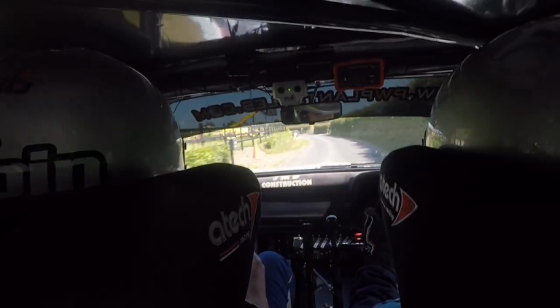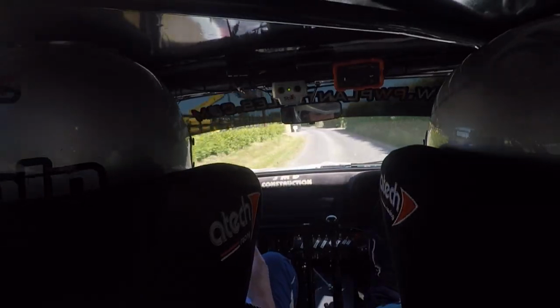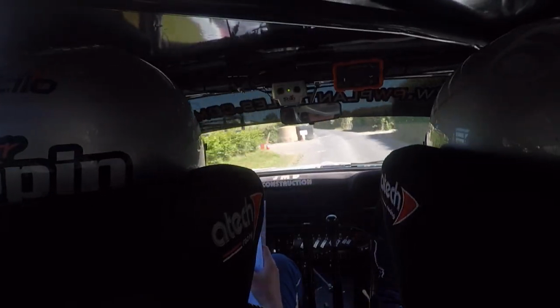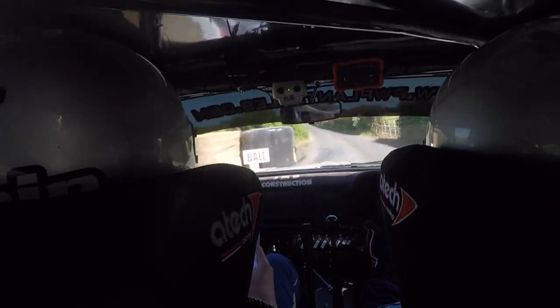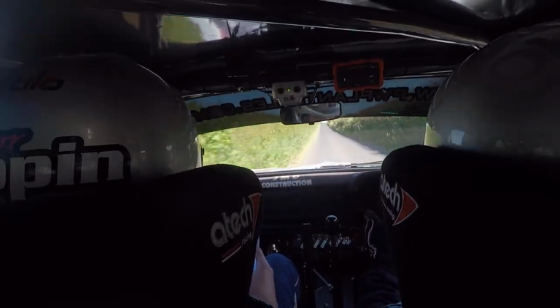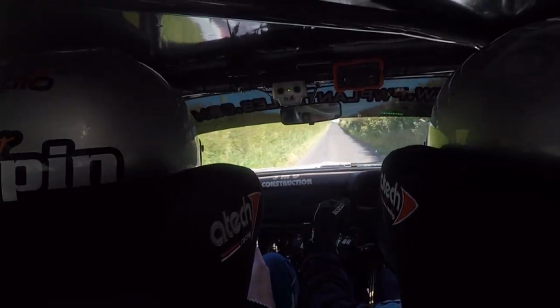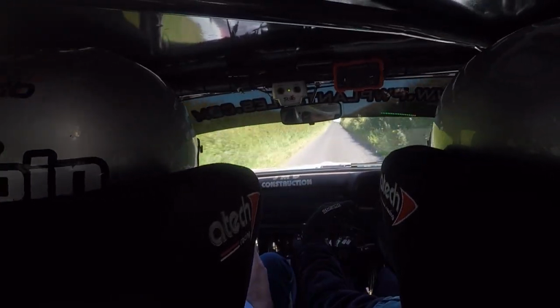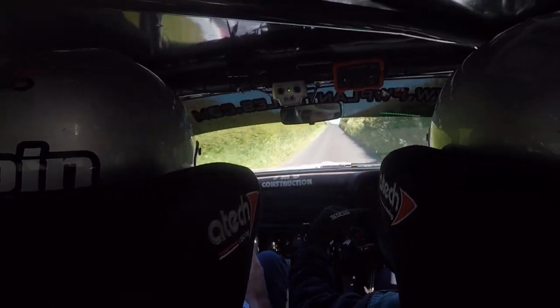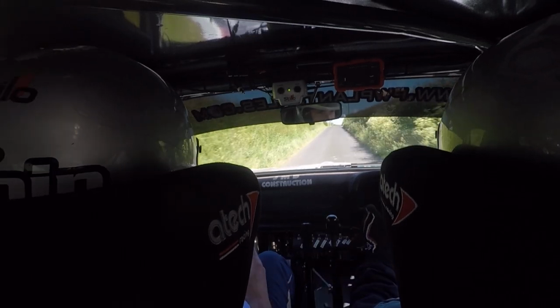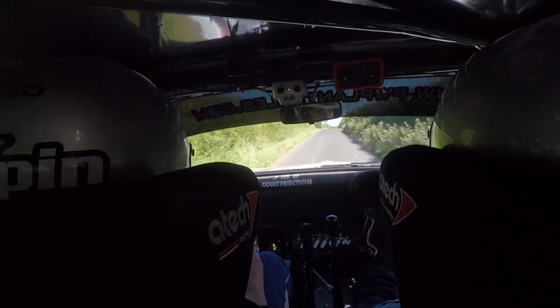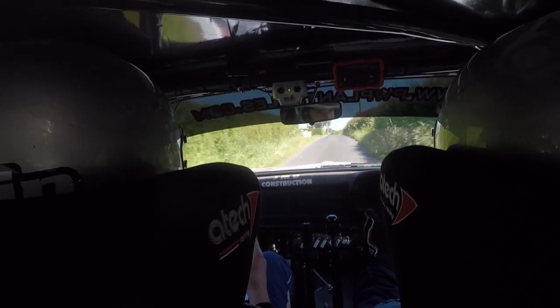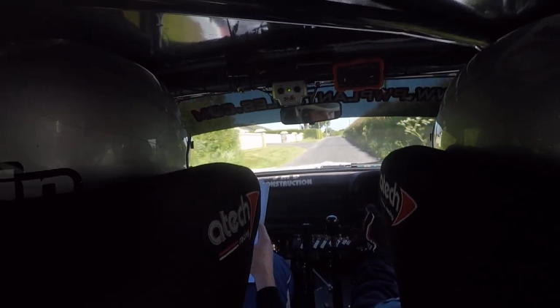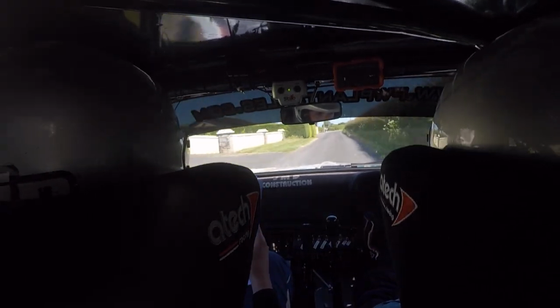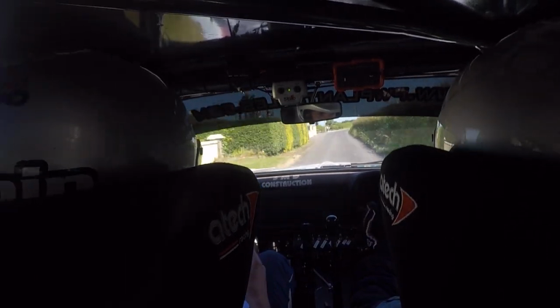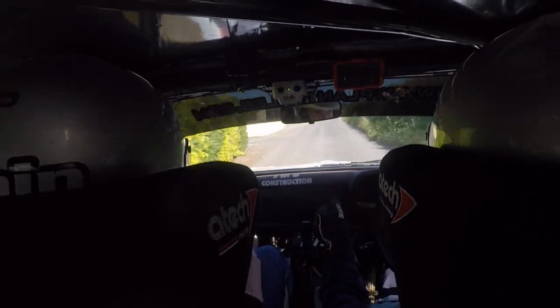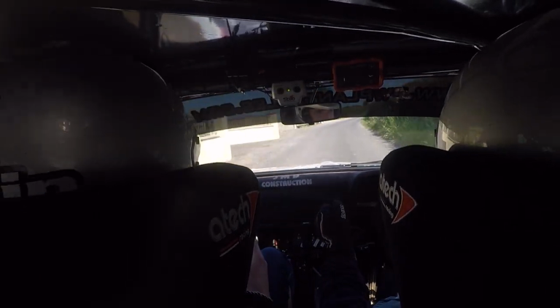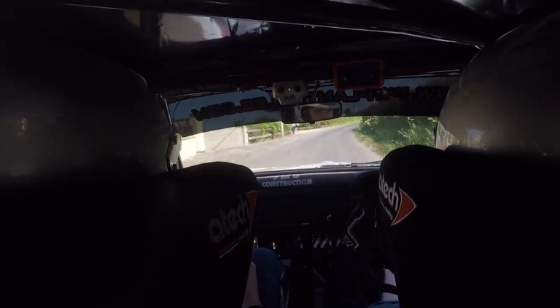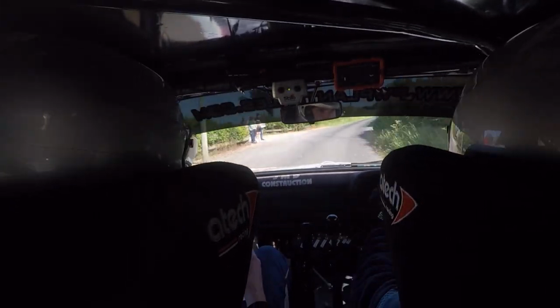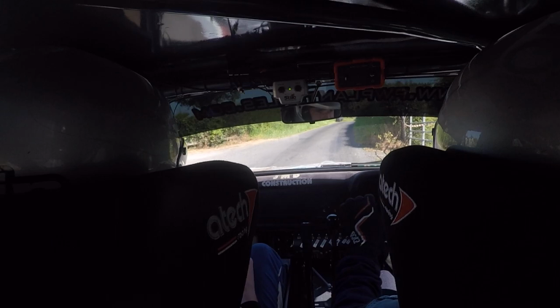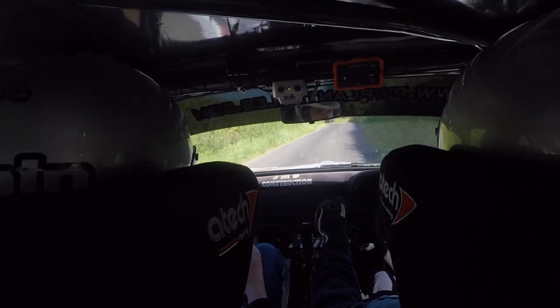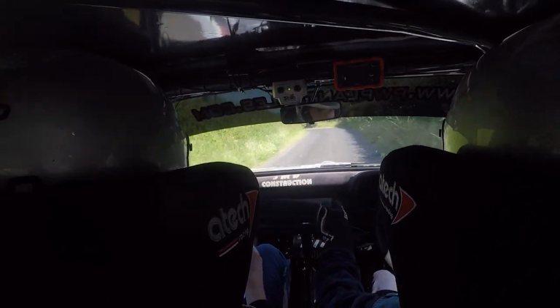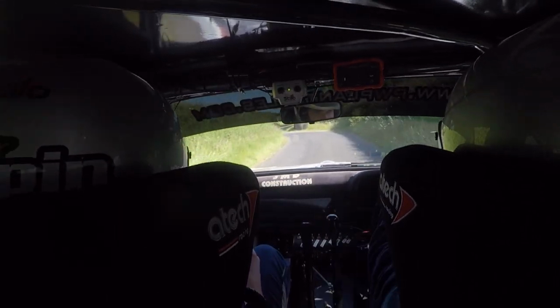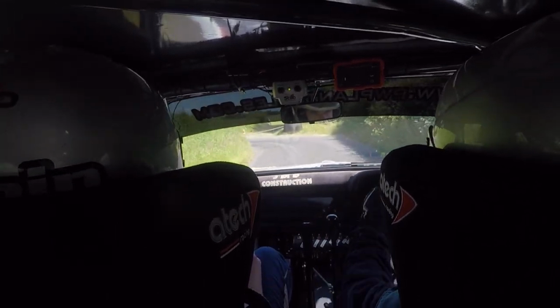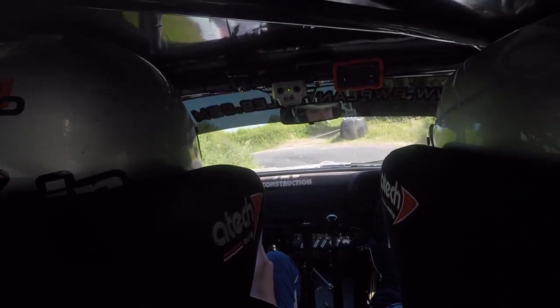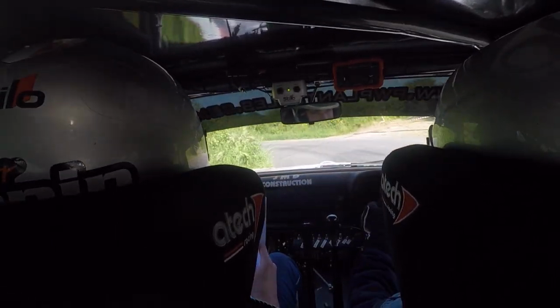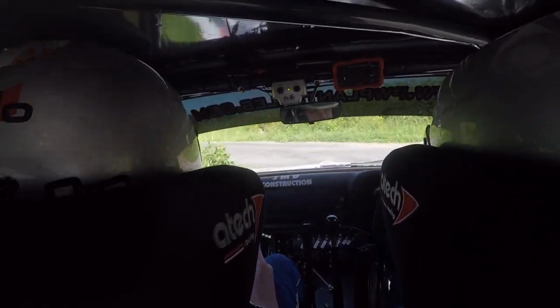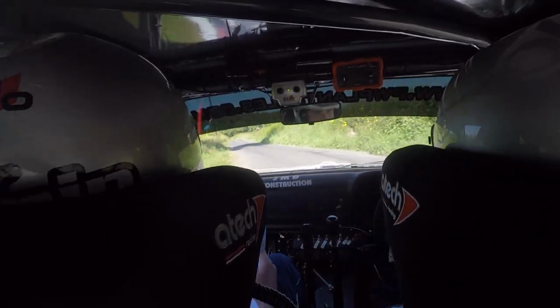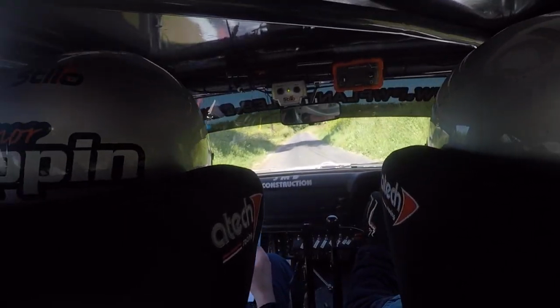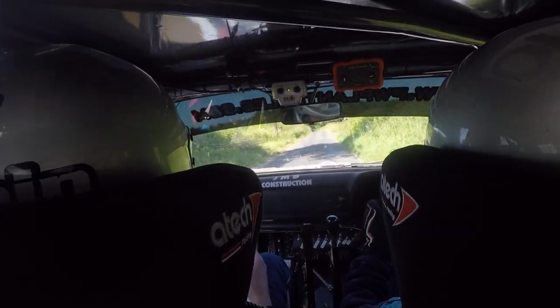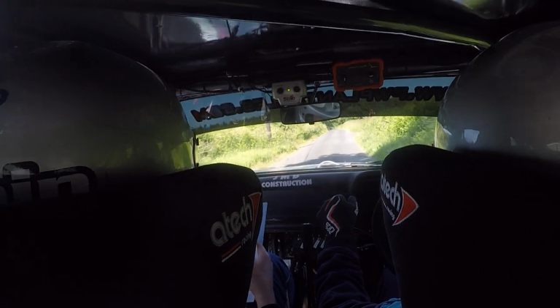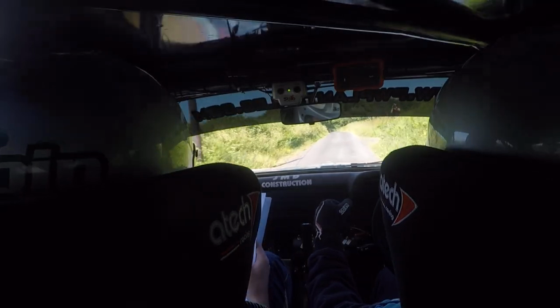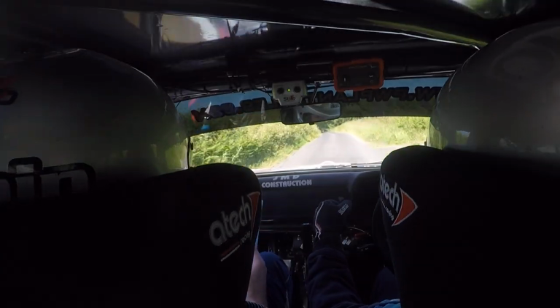100, flat crest. 60, stop, three right, only 40, square left. So flat crest, 60, three right, stop. Only 40, square left. Only 40 now. 100, fast four right. 100 now, there's your fast four right.